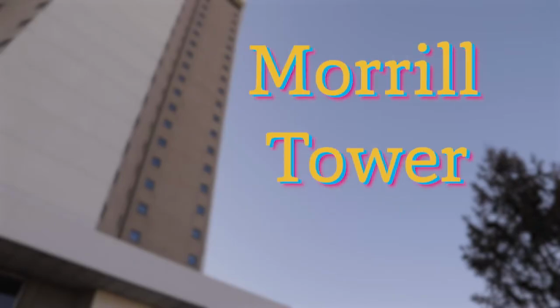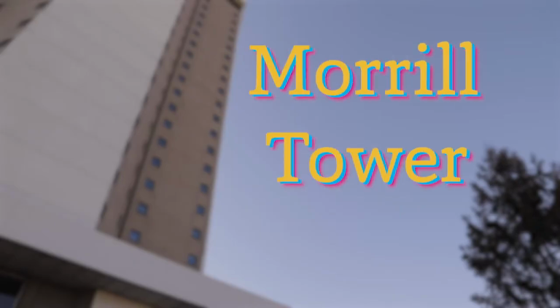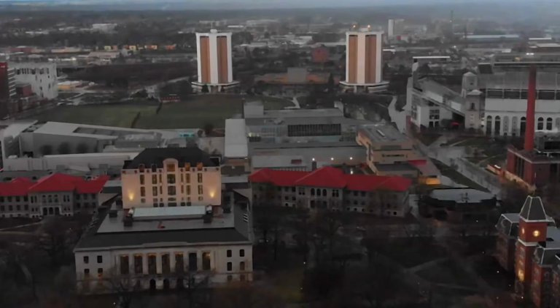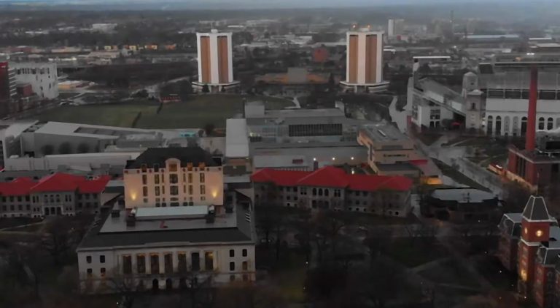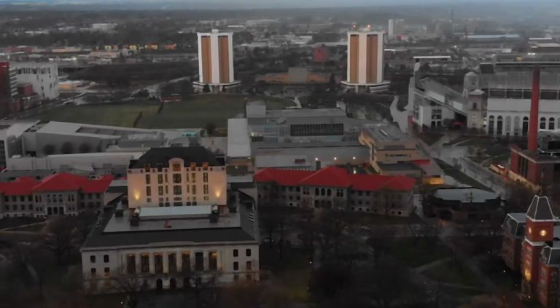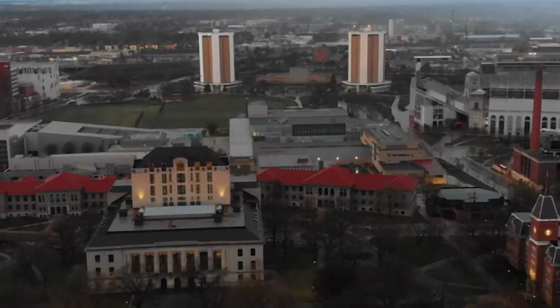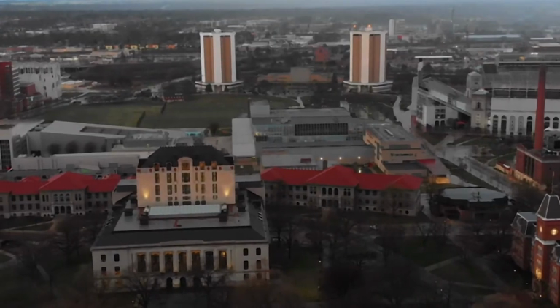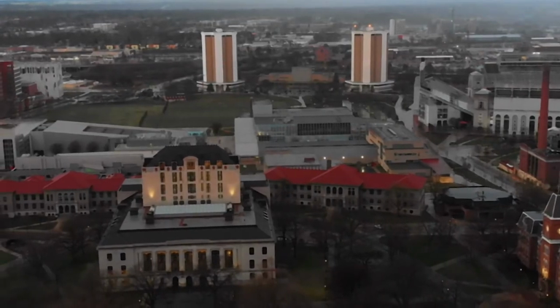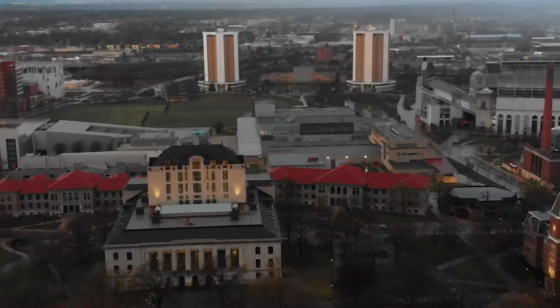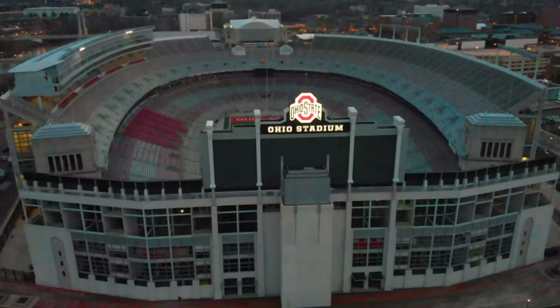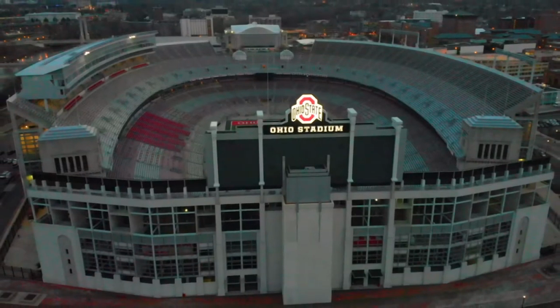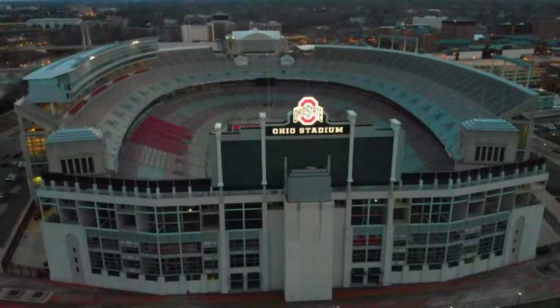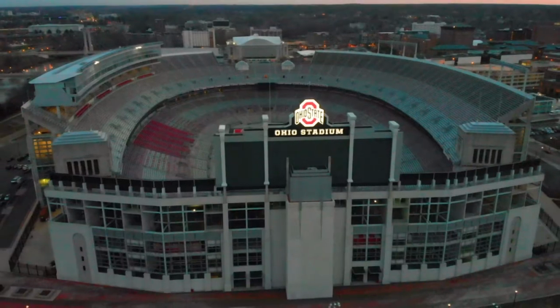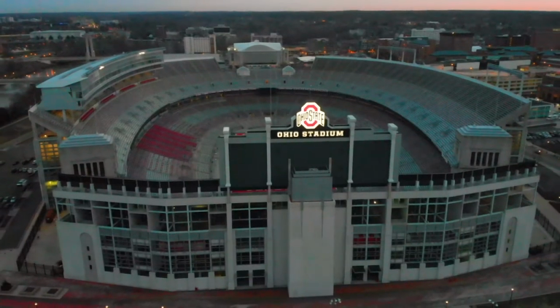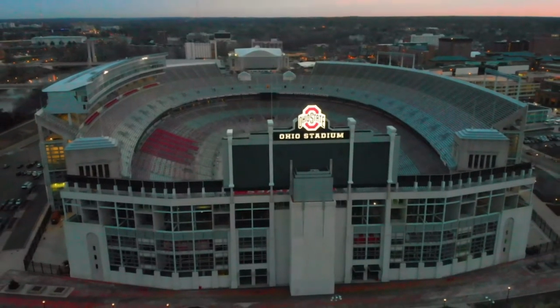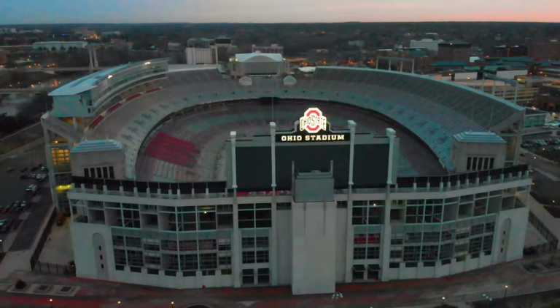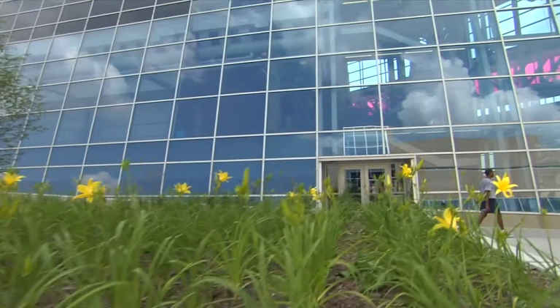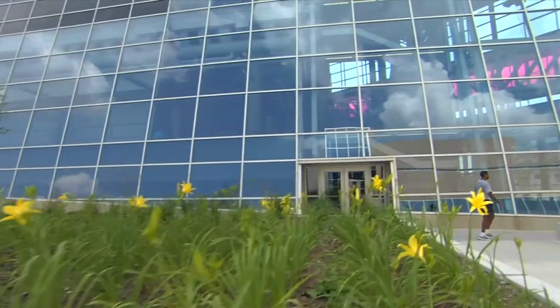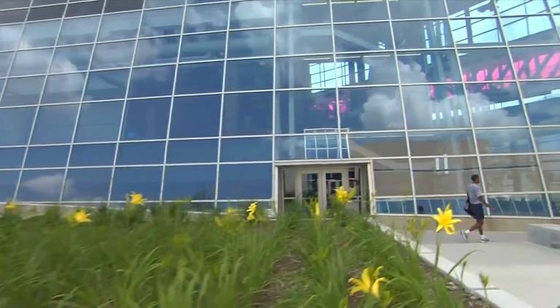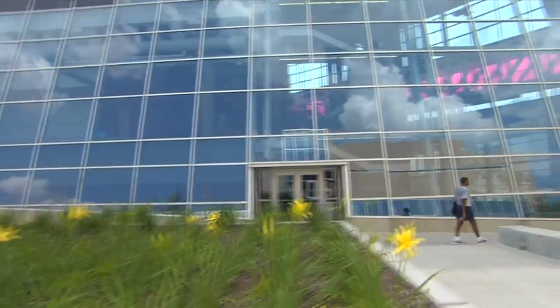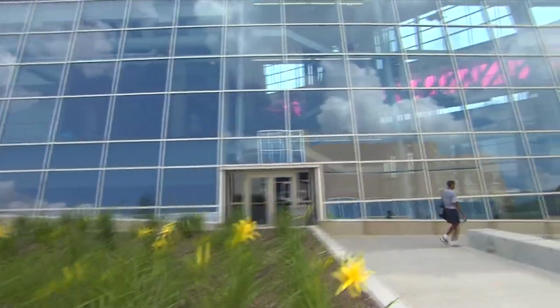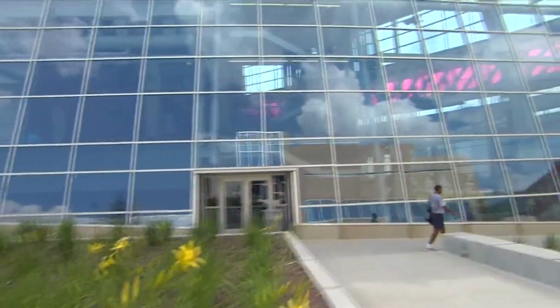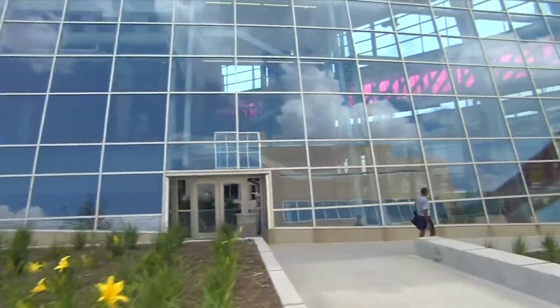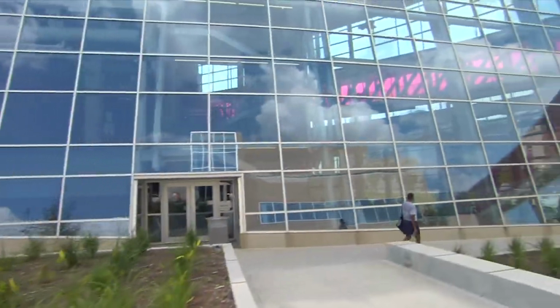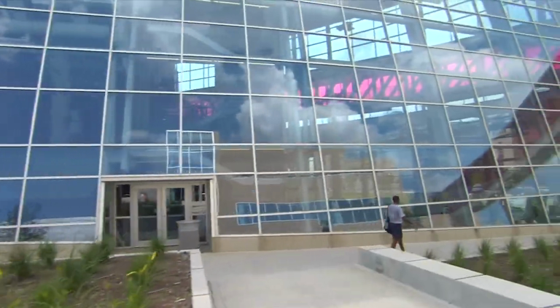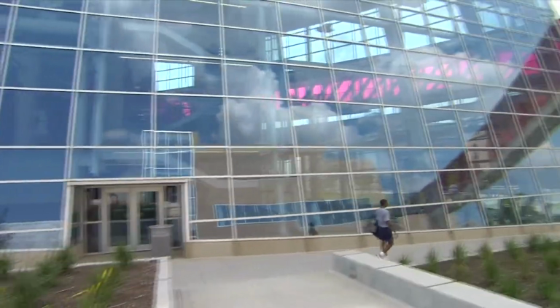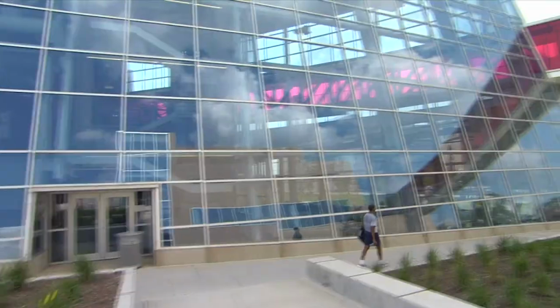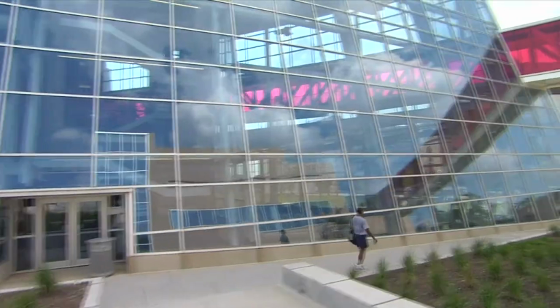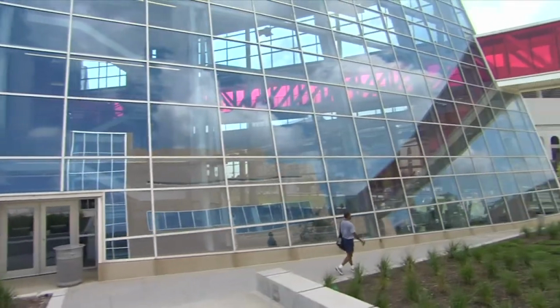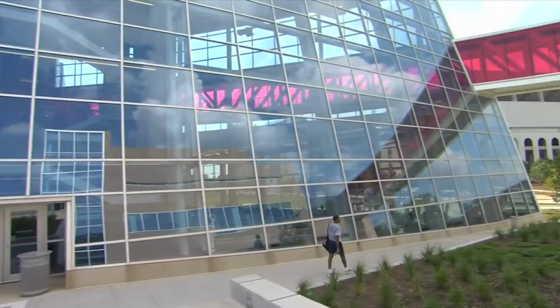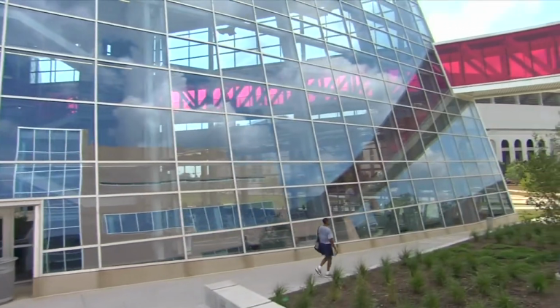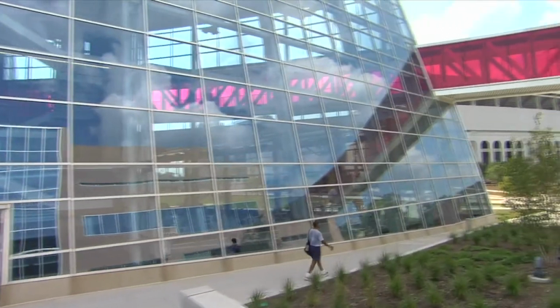Morrill is one of the two tower dorms on the west side of campus, right next to the Ohio Stadium and the RPAC — the Recreation and Physical Activity Center. It's like the biggest, most beautiful gym you've ever seen in your entire life.